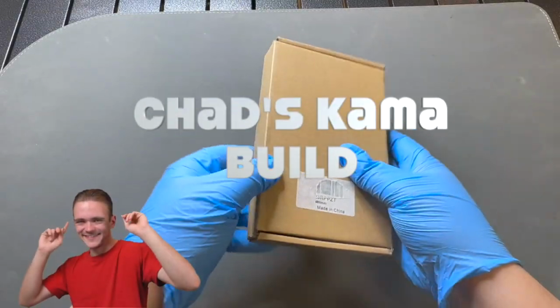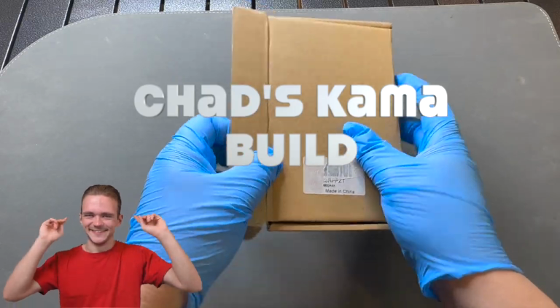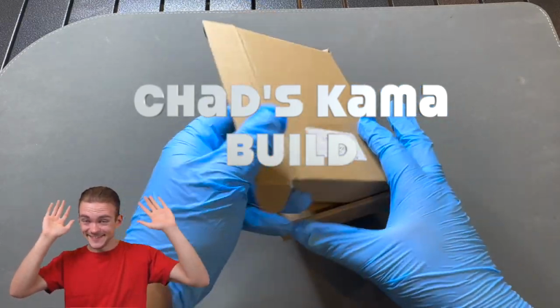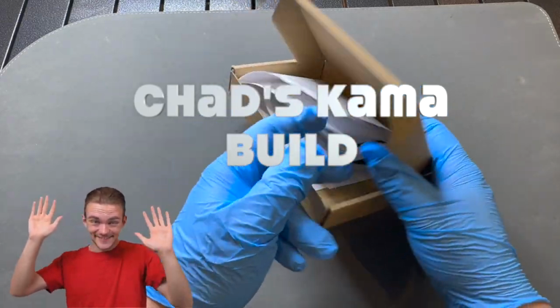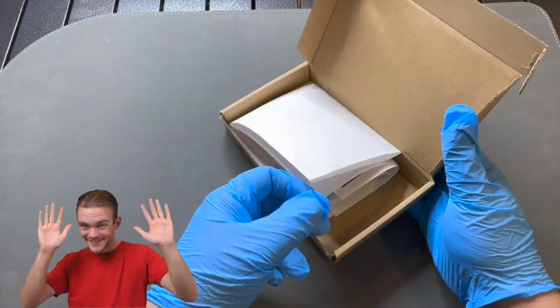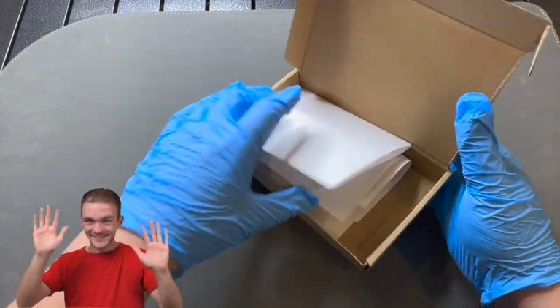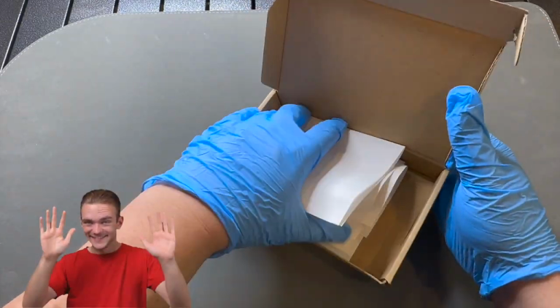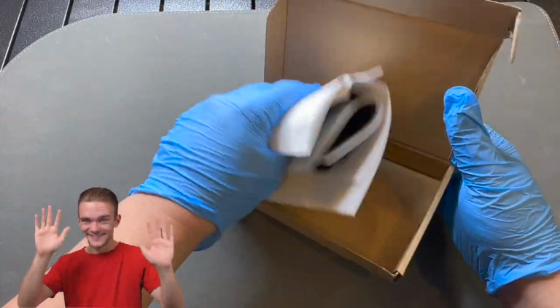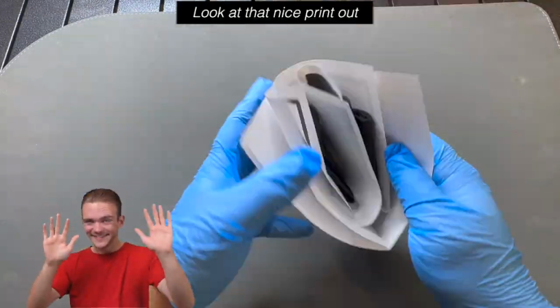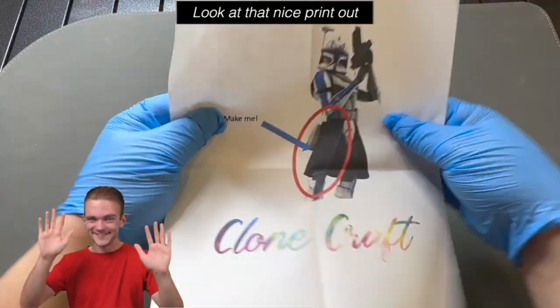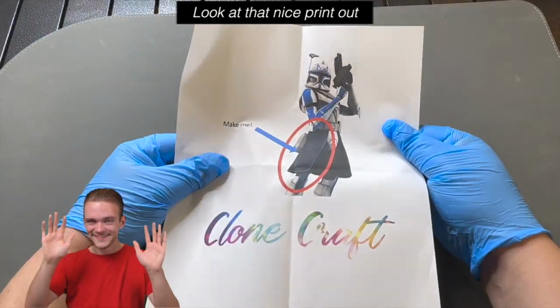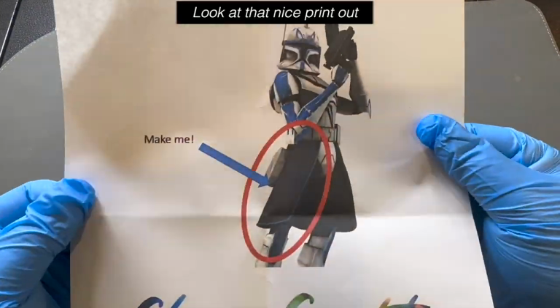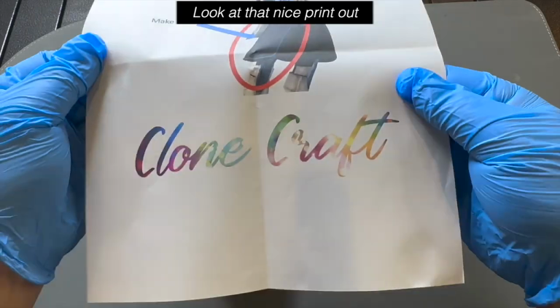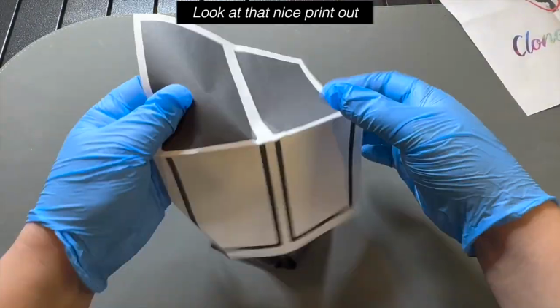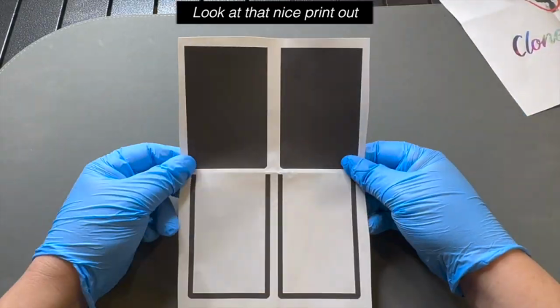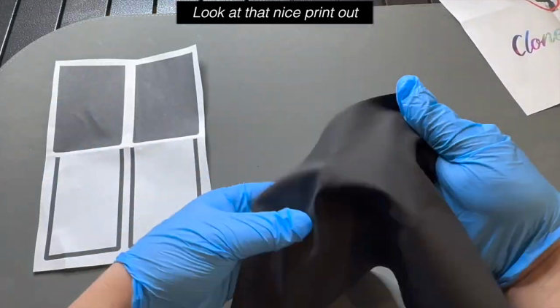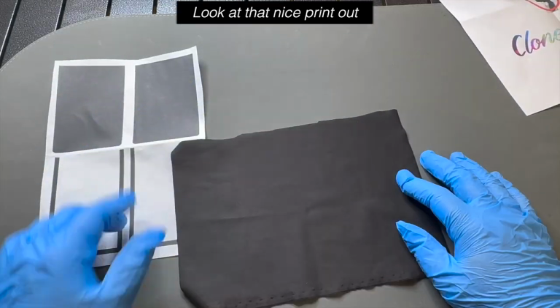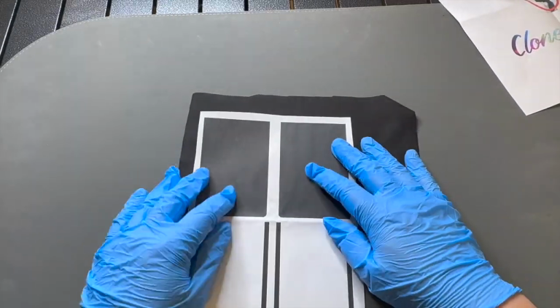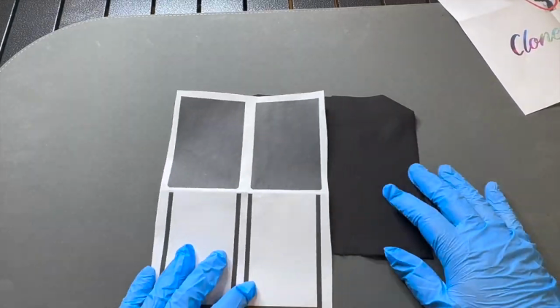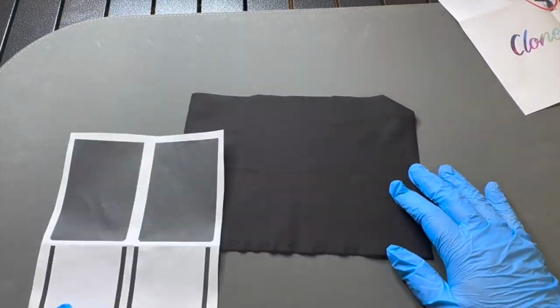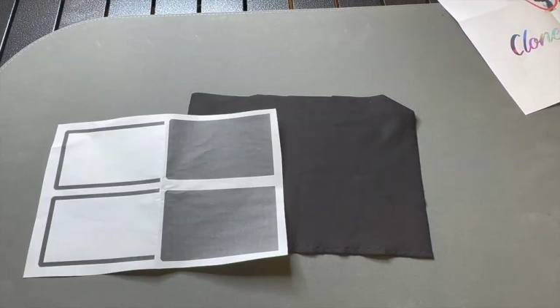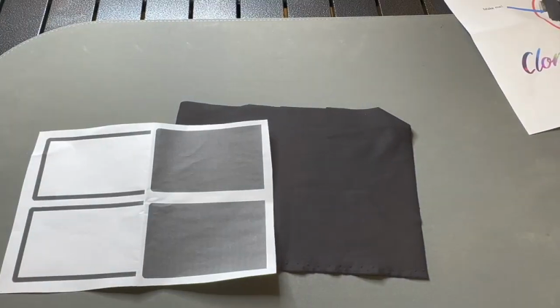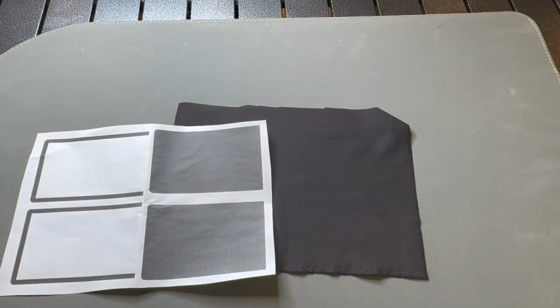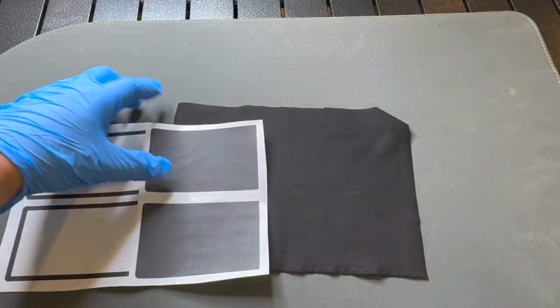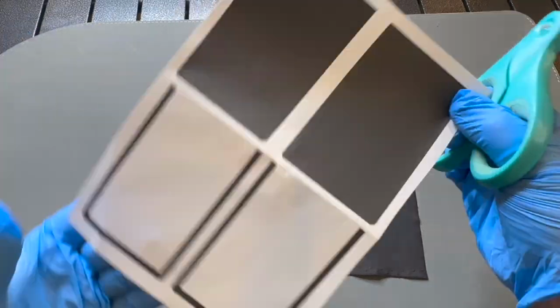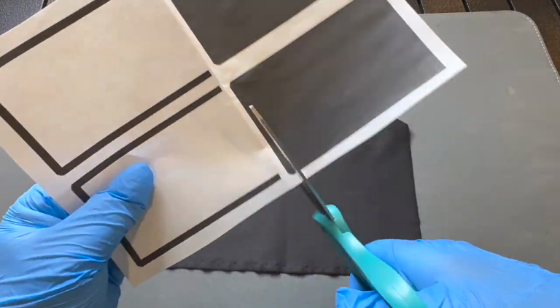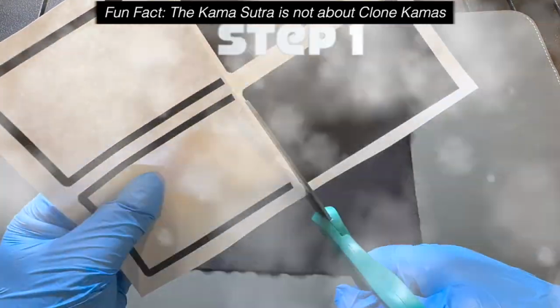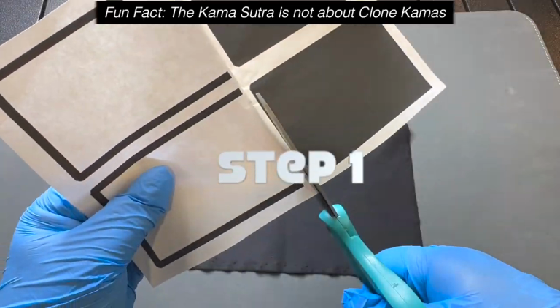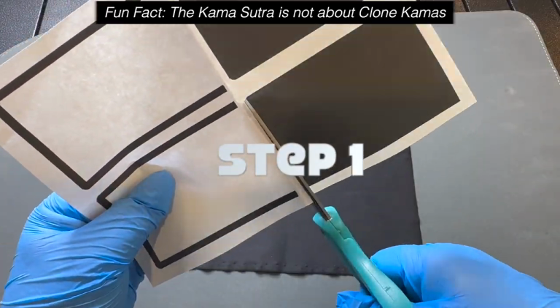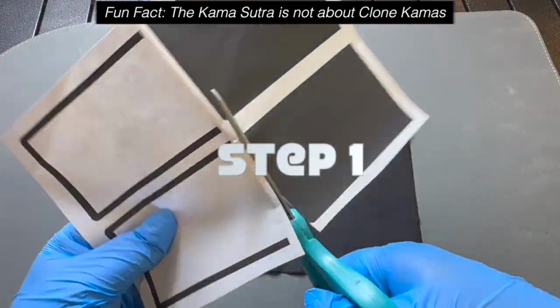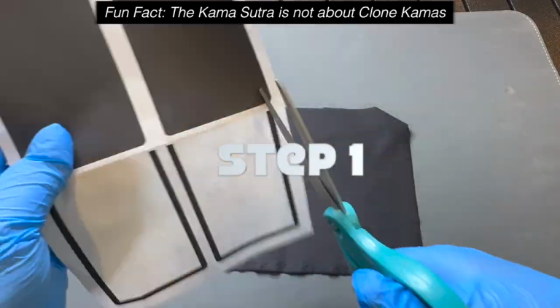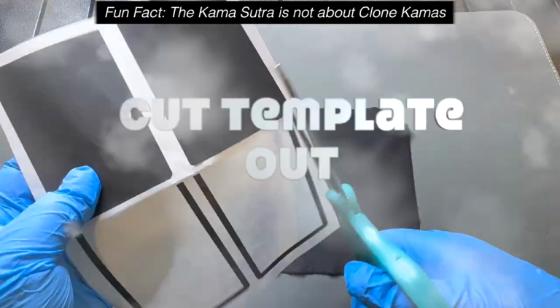Hi guys, Chad here. Today I got this package — let's see what's inside. They sent me two sheets of paper and a piece of cloth. Looks like they want me to make a kama for Captain Rex.